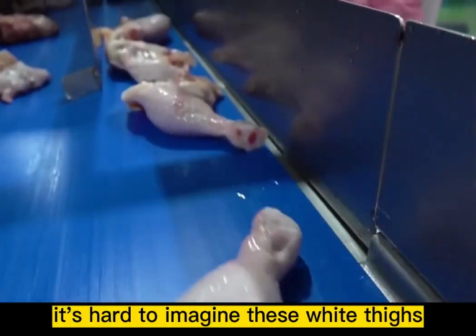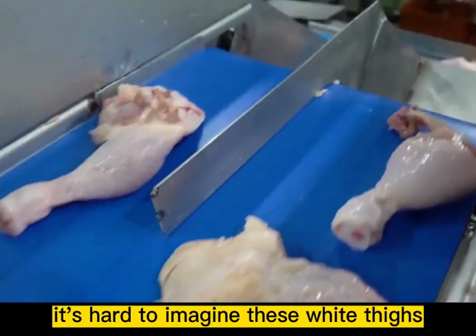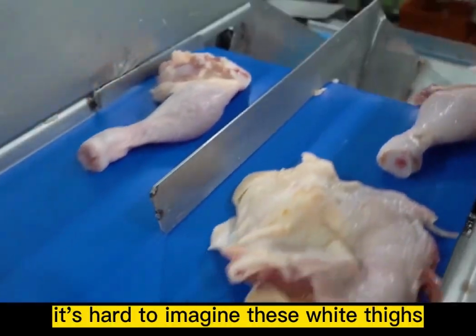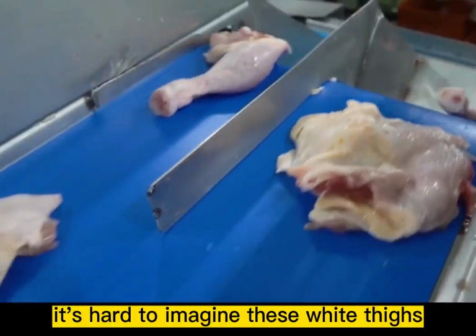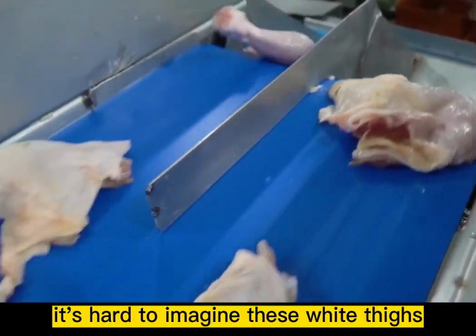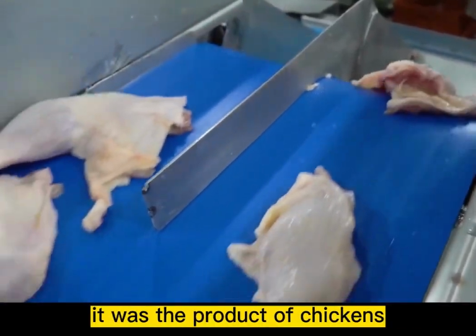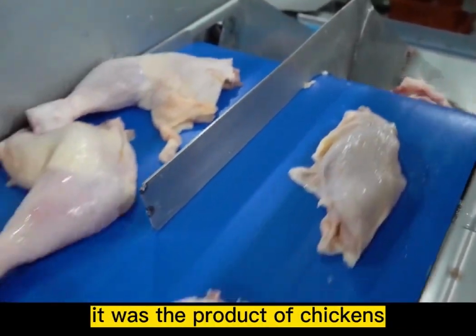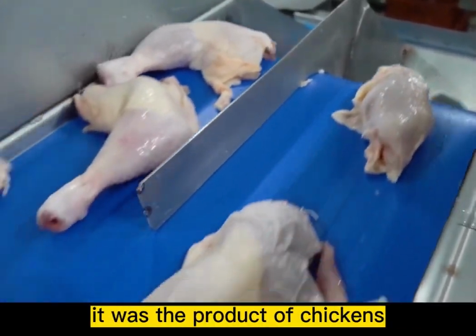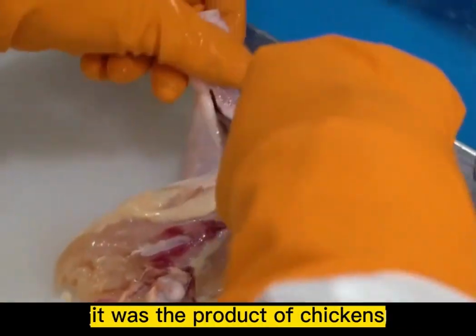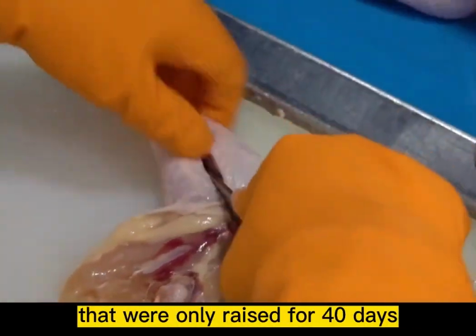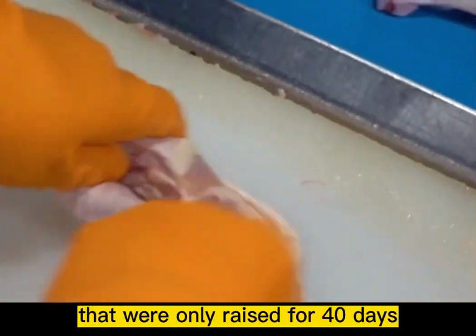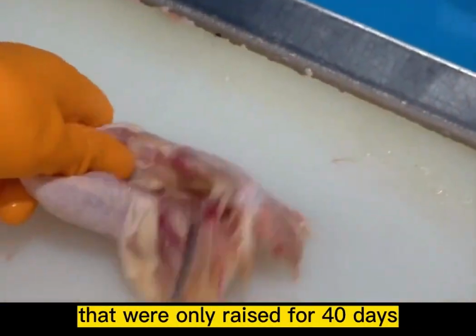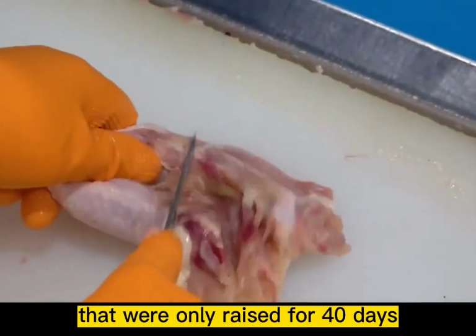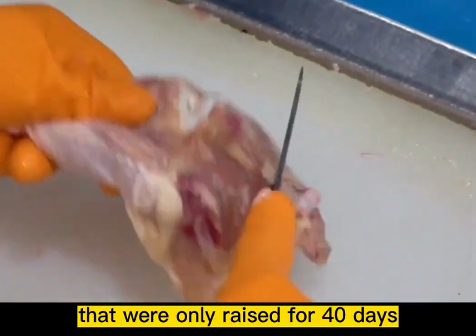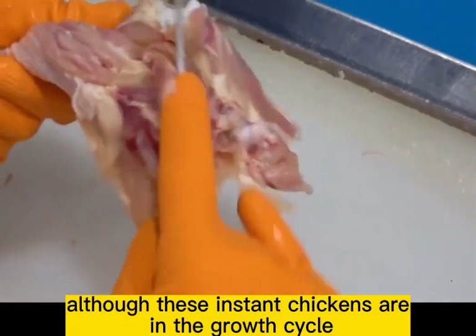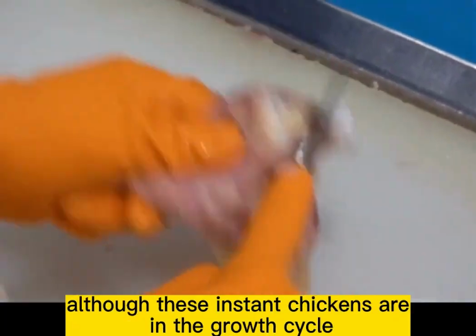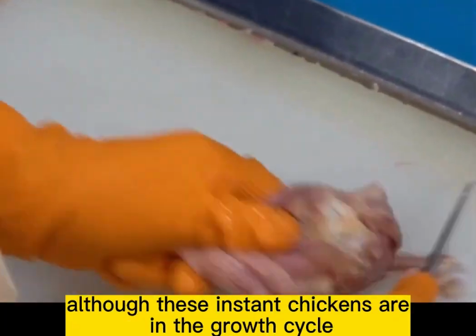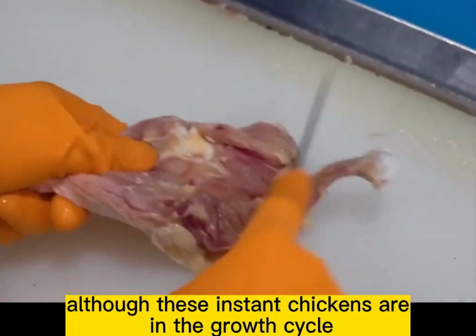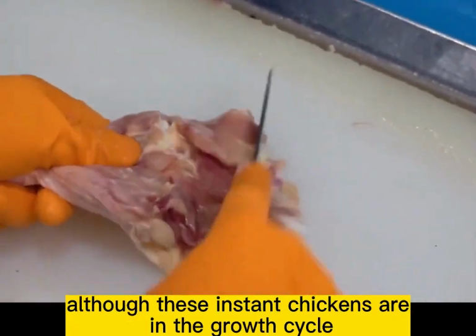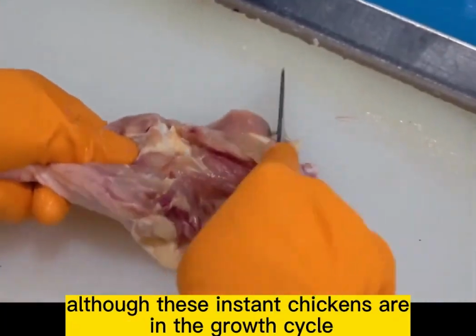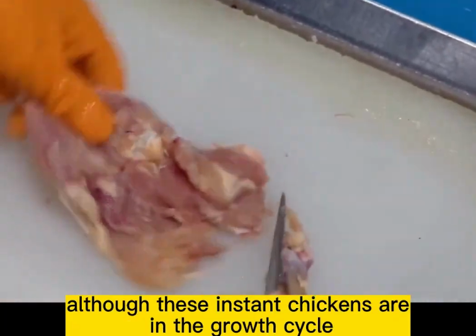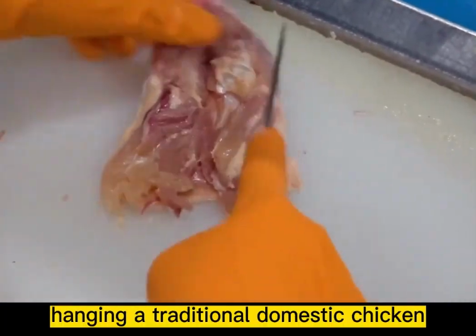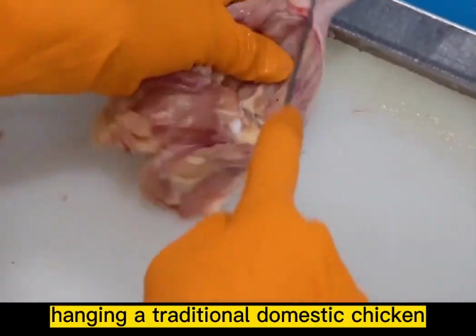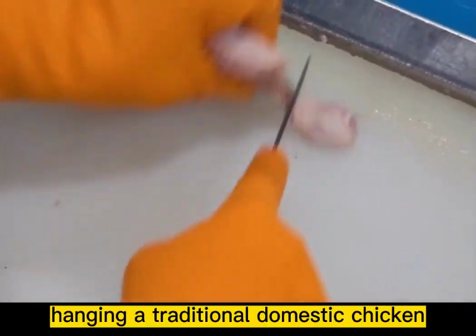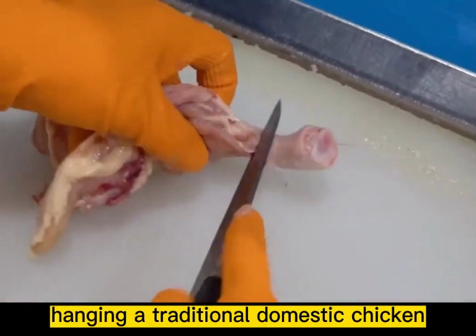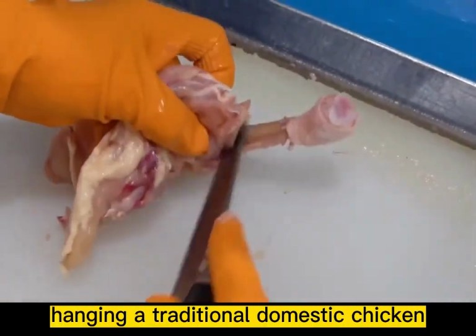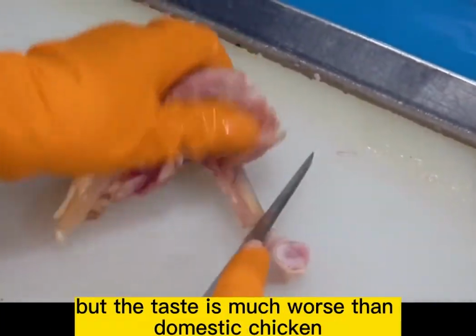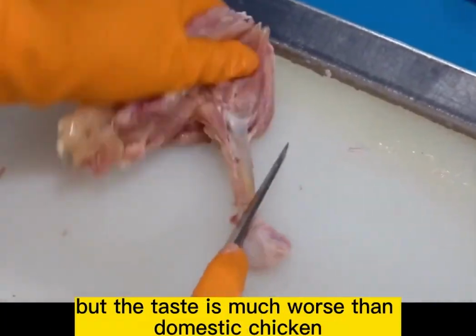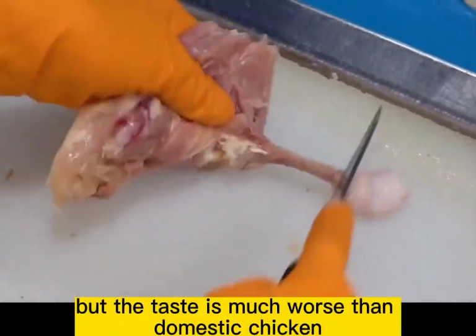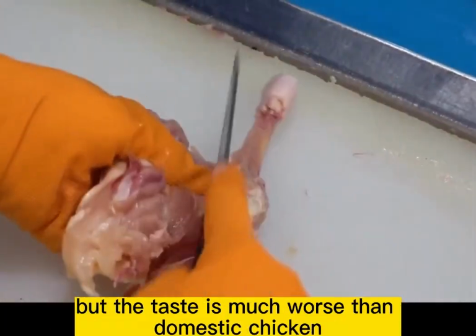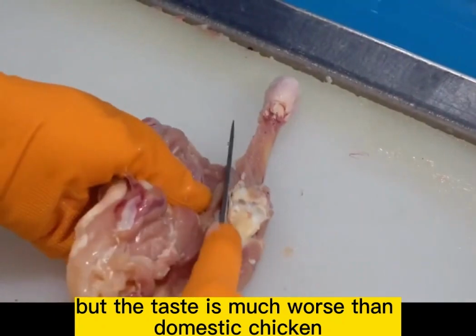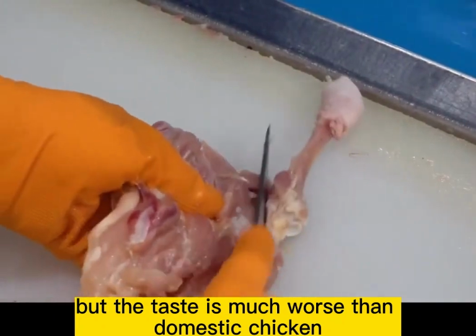It's hard to imagine these white thighs were the product of chickens raised for only 40 days. Although these fast-grown chickens outweigh a traditional domestic chicken in size, the taste is much worse than domestic chicken.